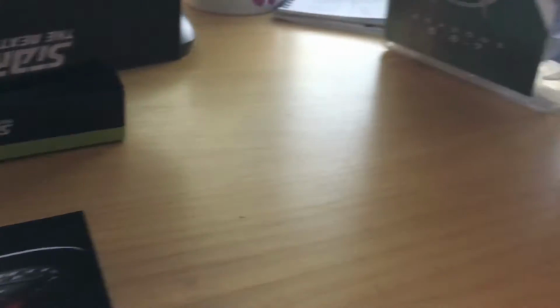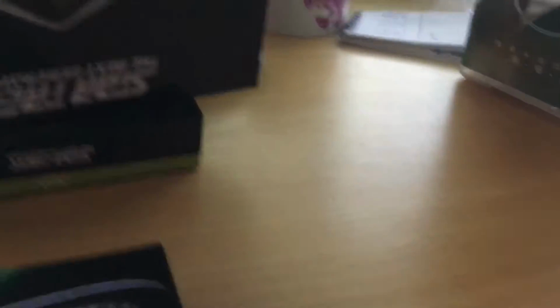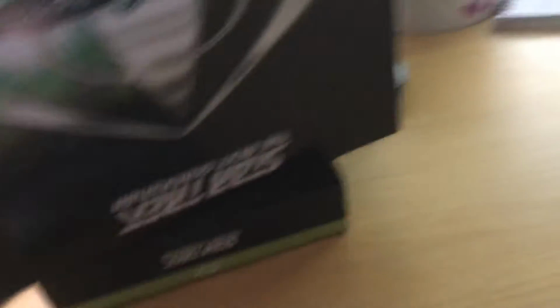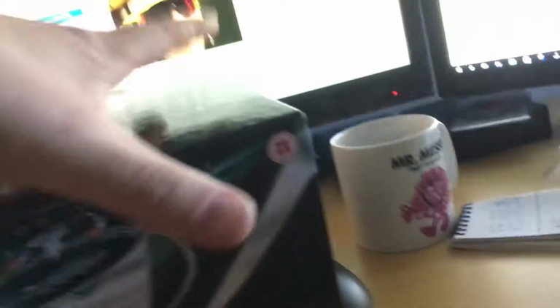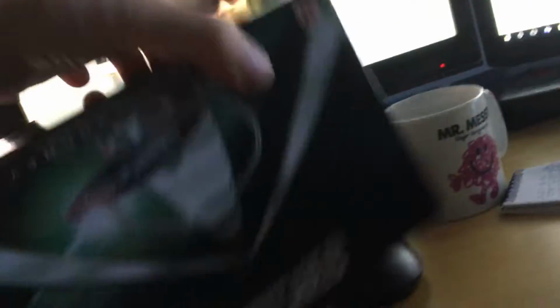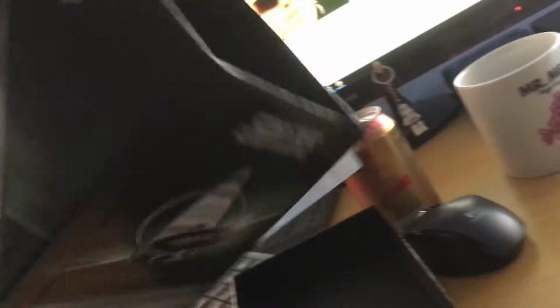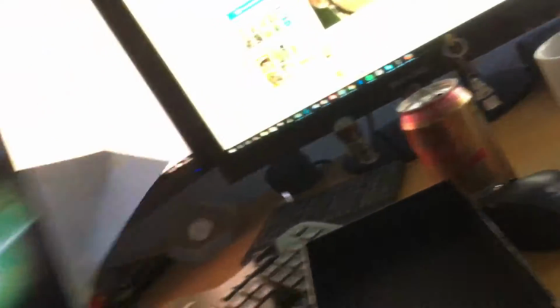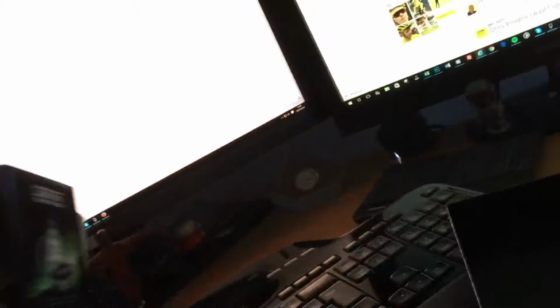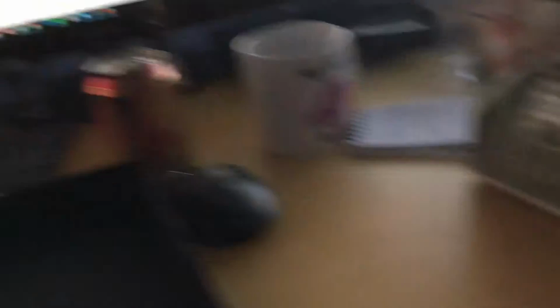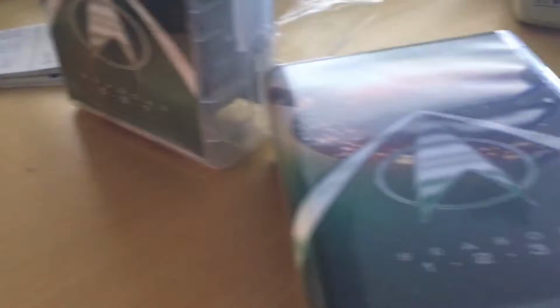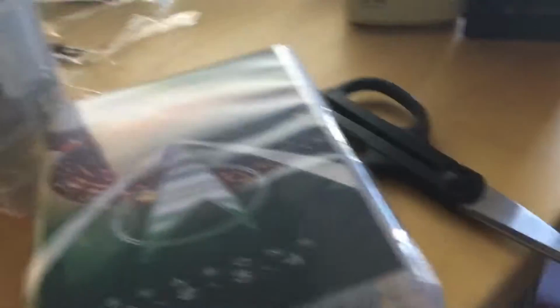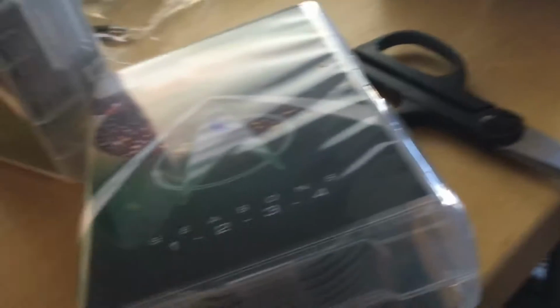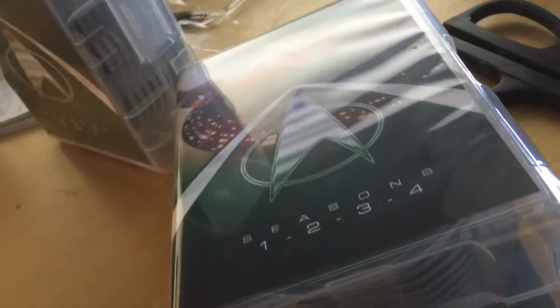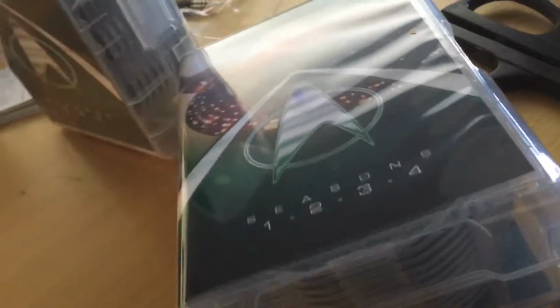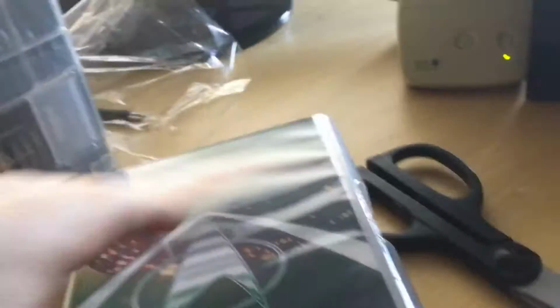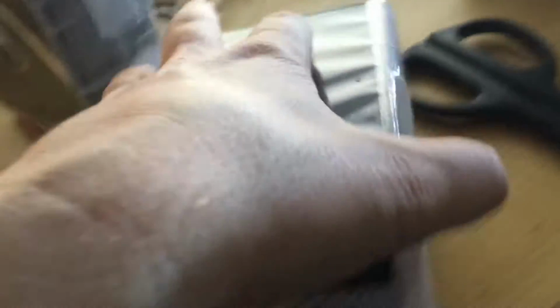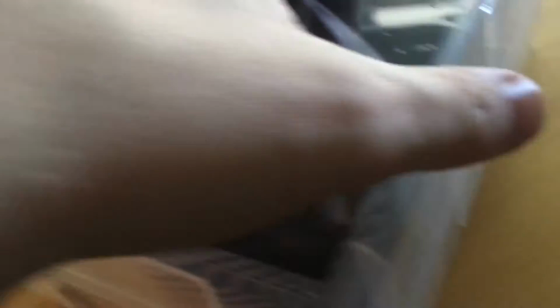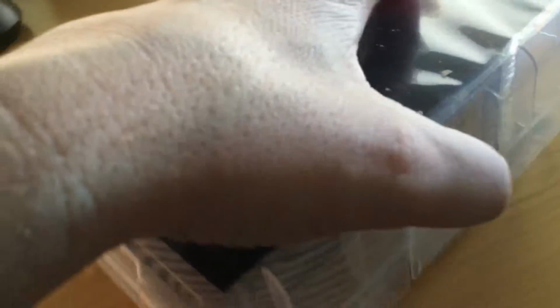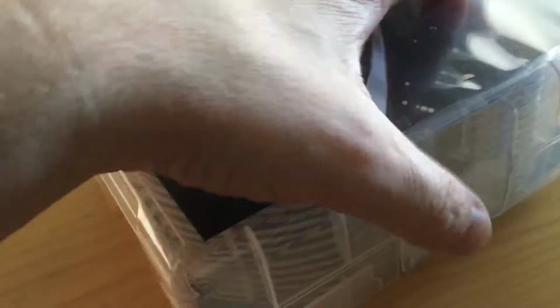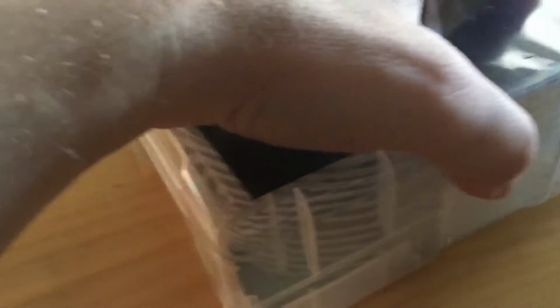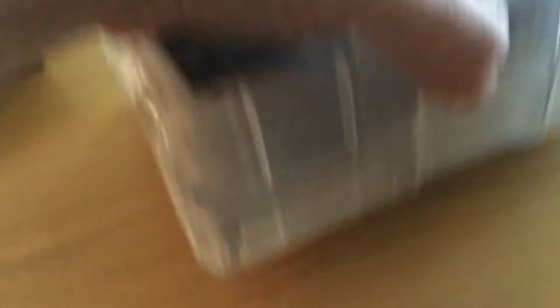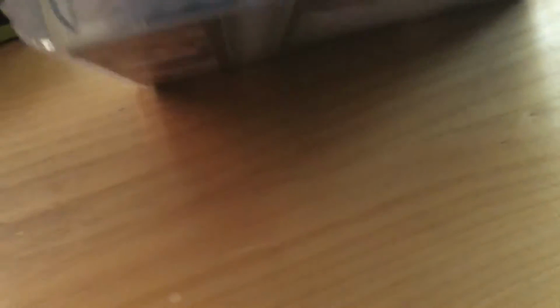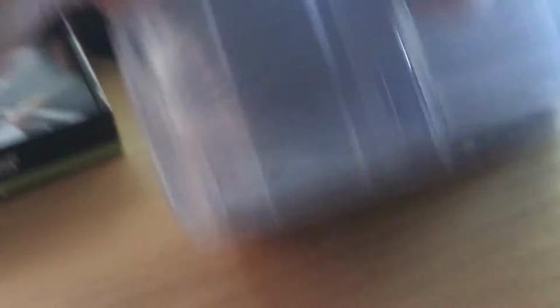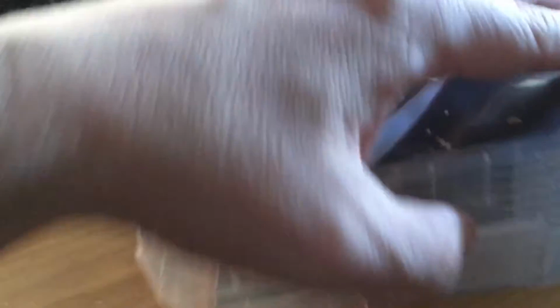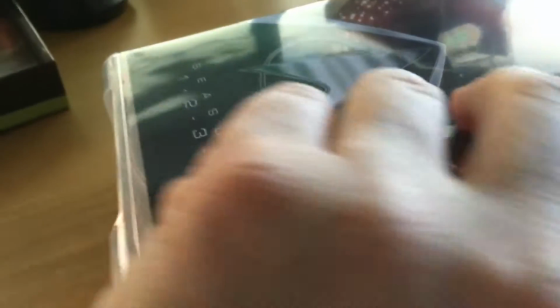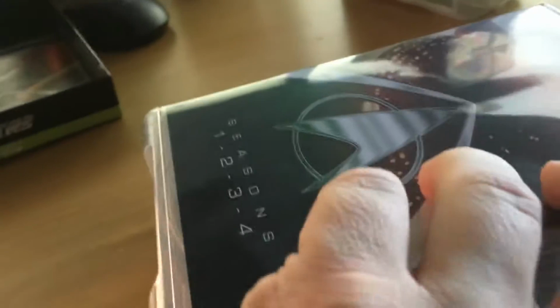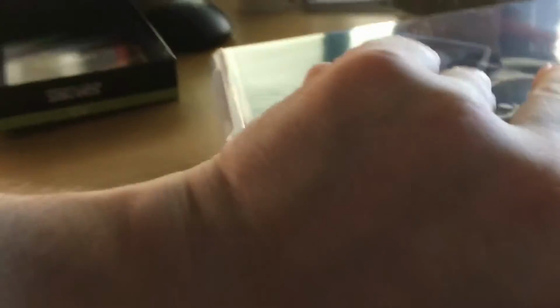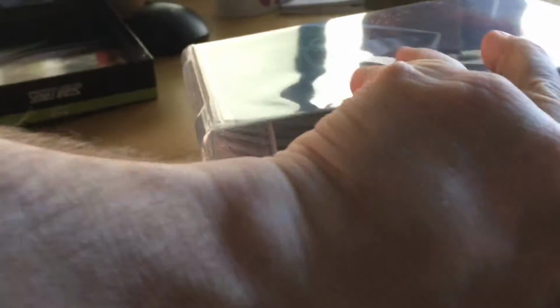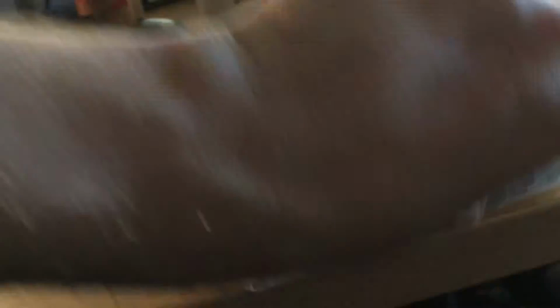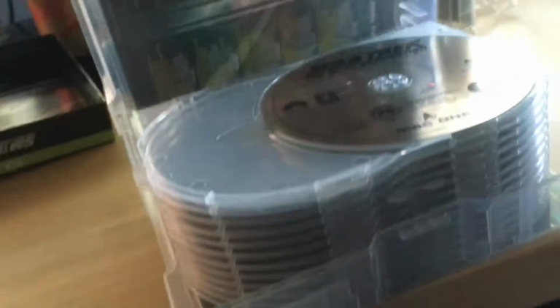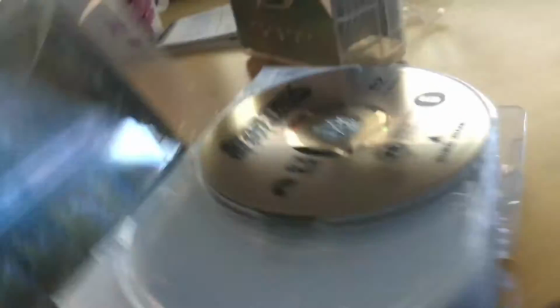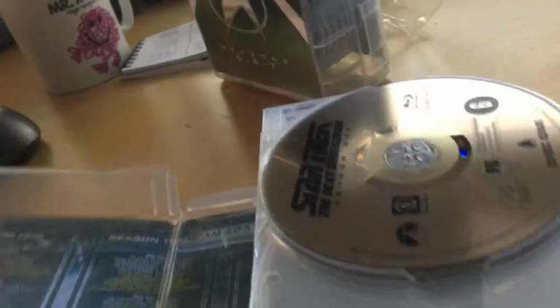Let's just open one of those up. Put the box over there so it's tidy. Pop the clip — nice and easy.